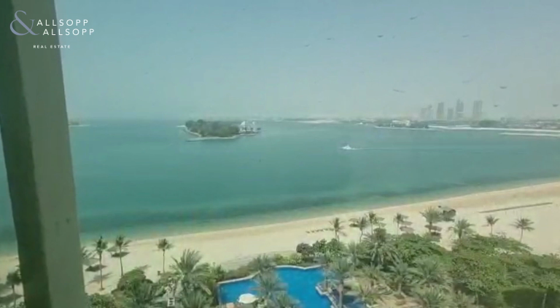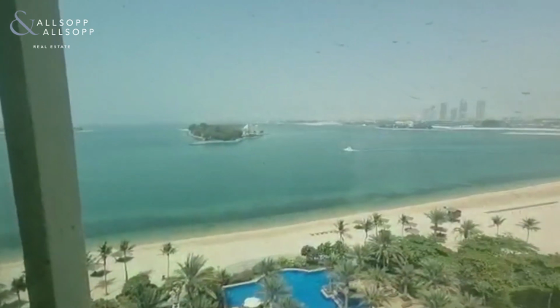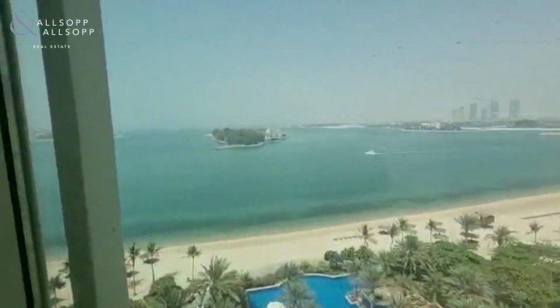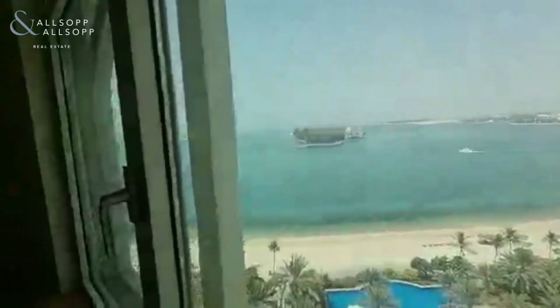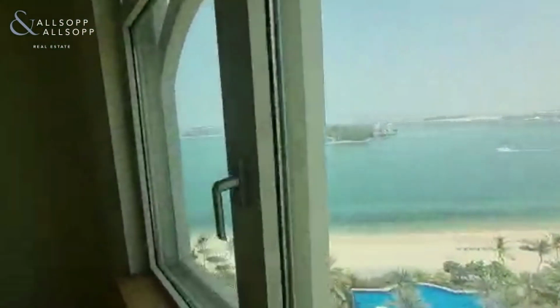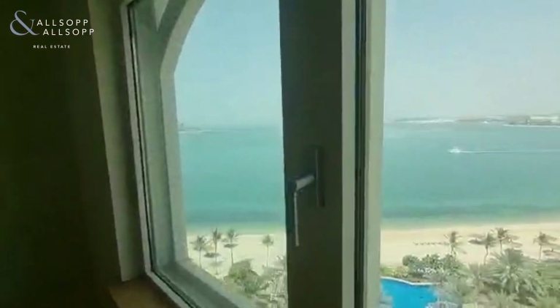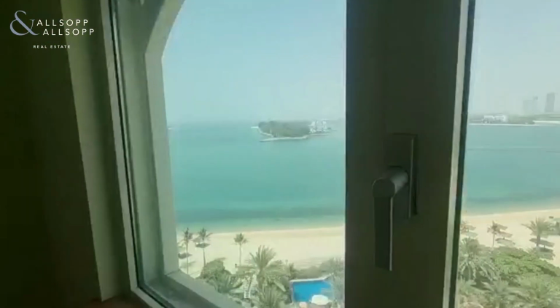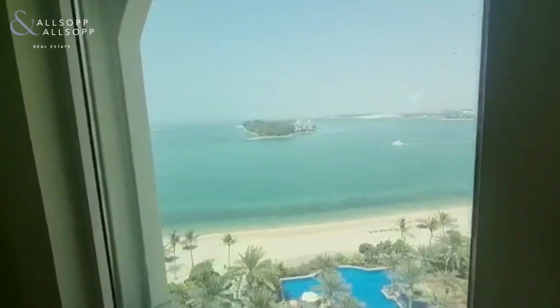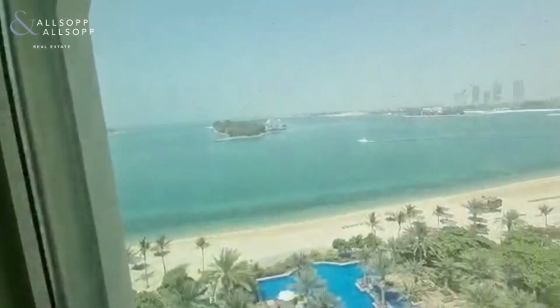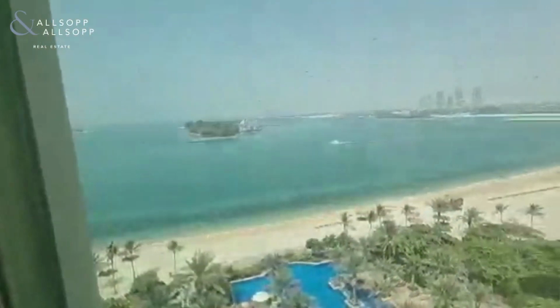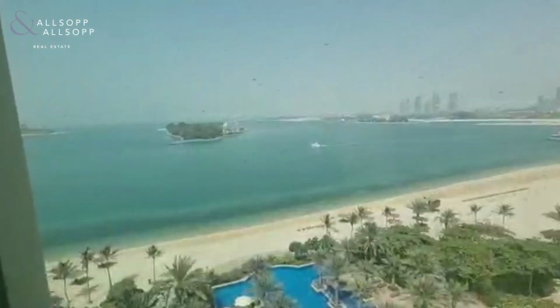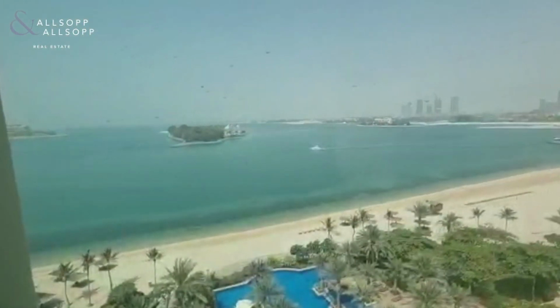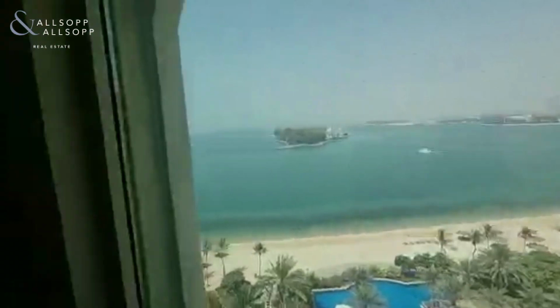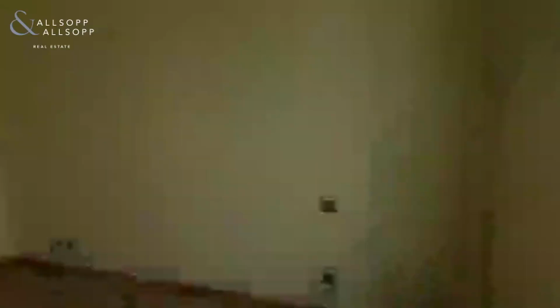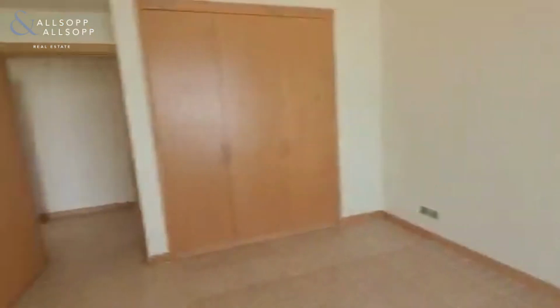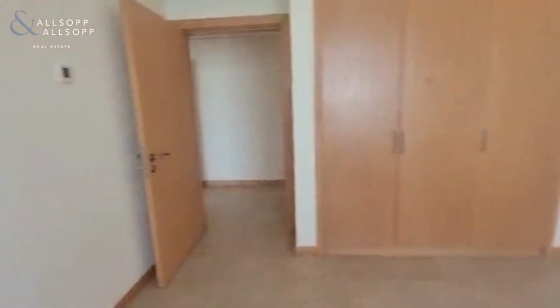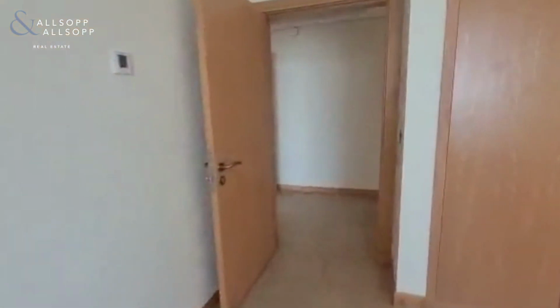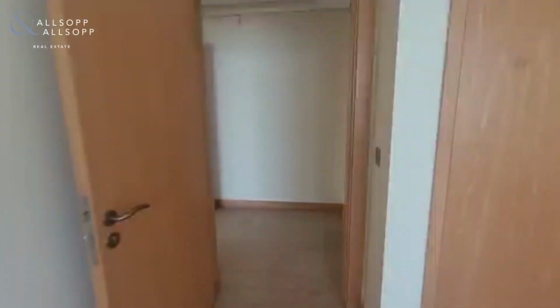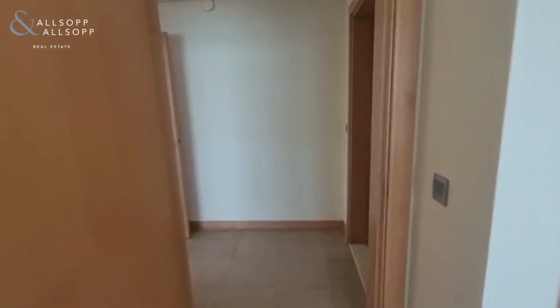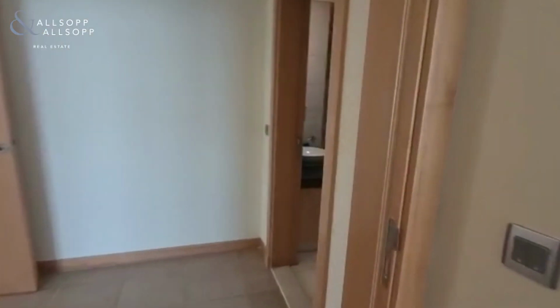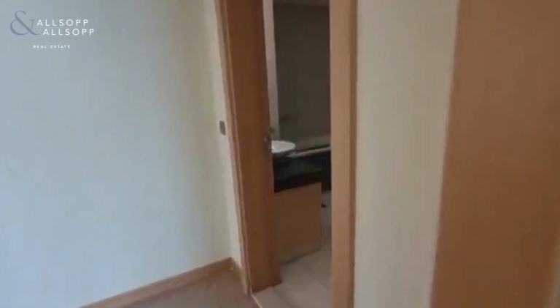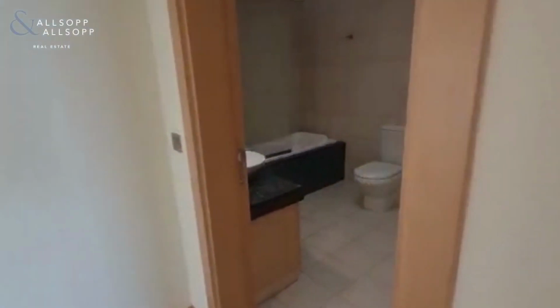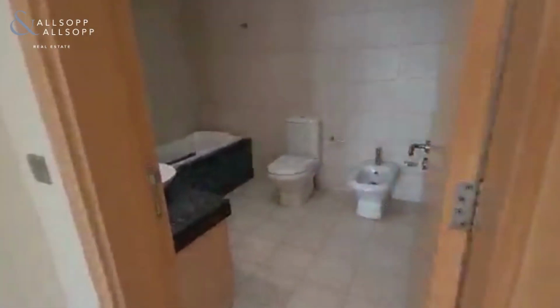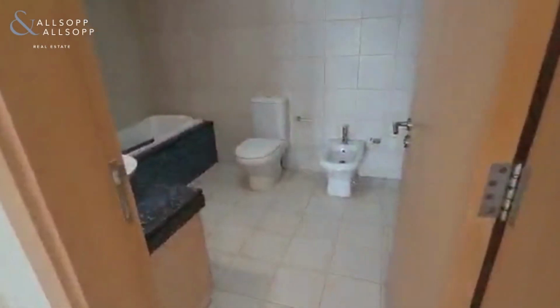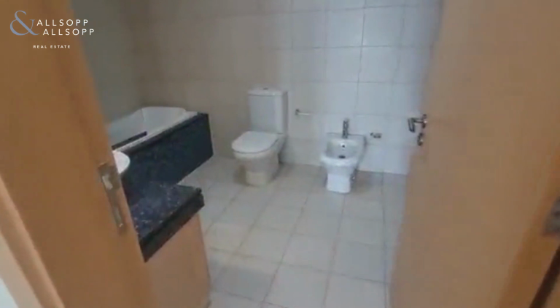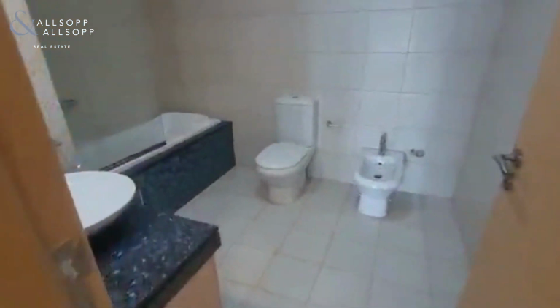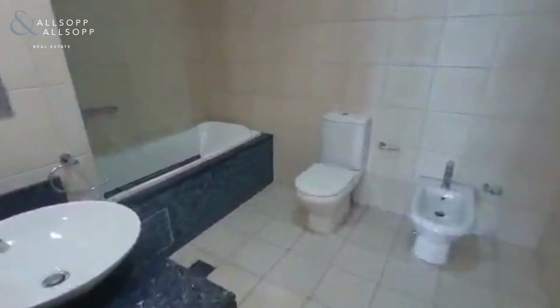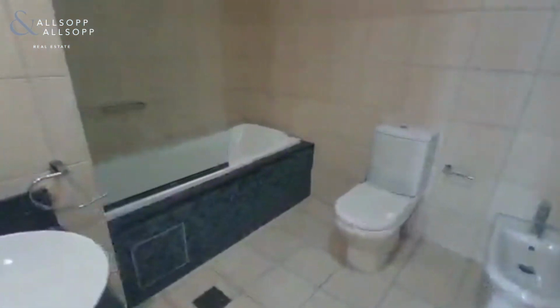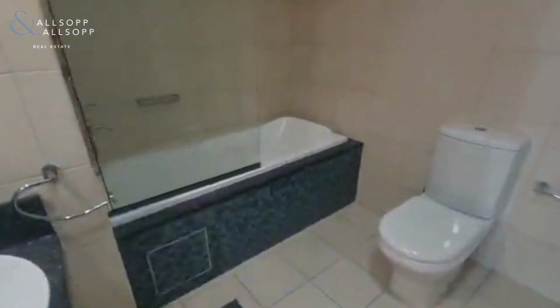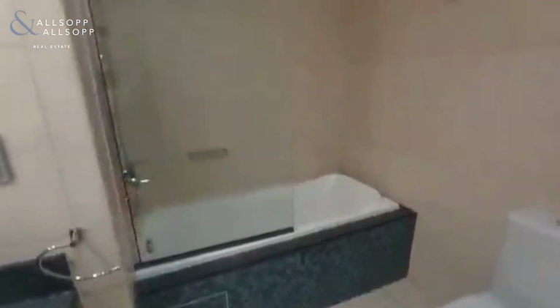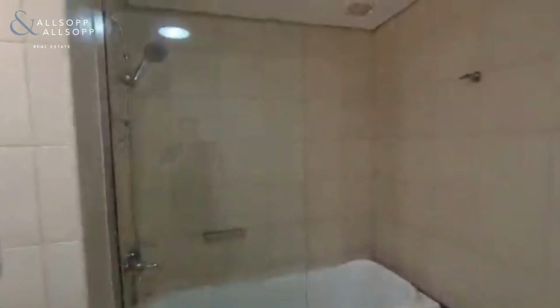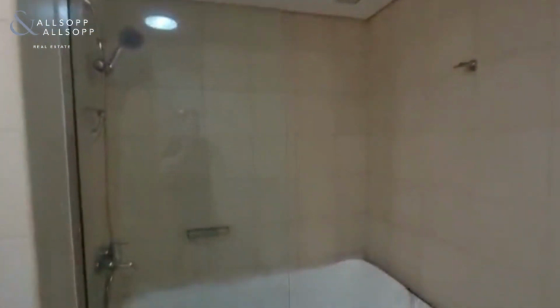The second guest room again has that same phenomenal view. Both of these bedrooms share the guest bathroom, which has a joint shower-bath.